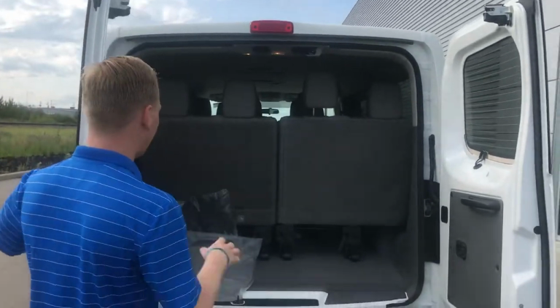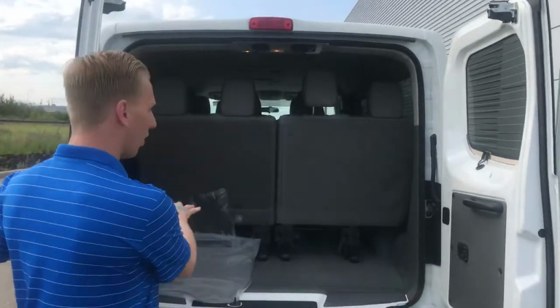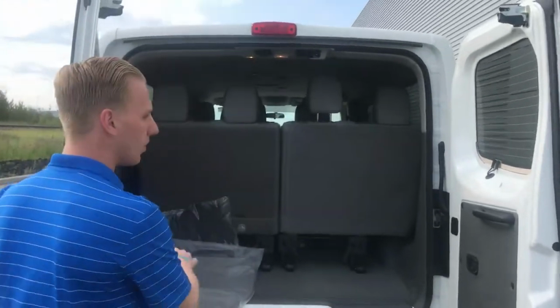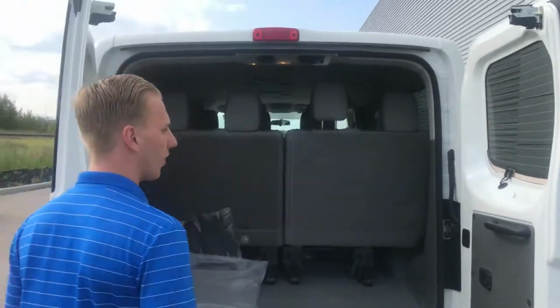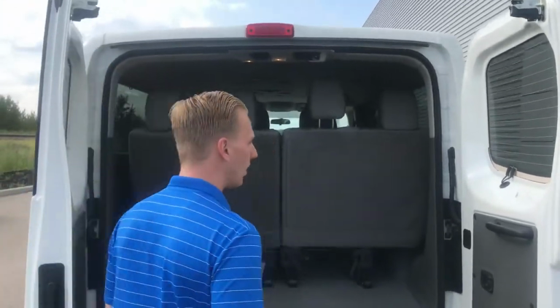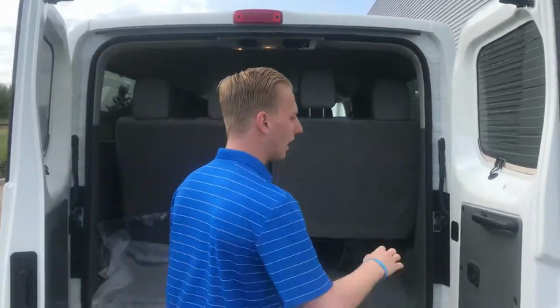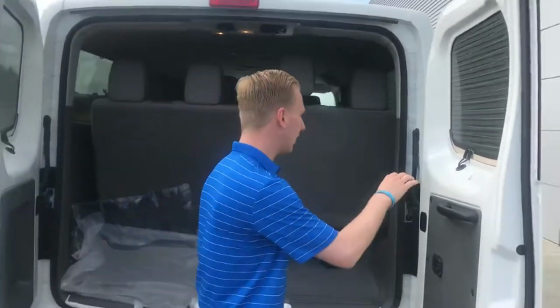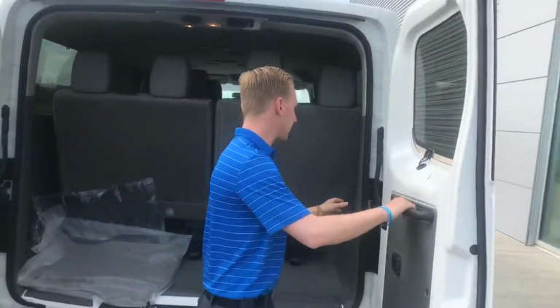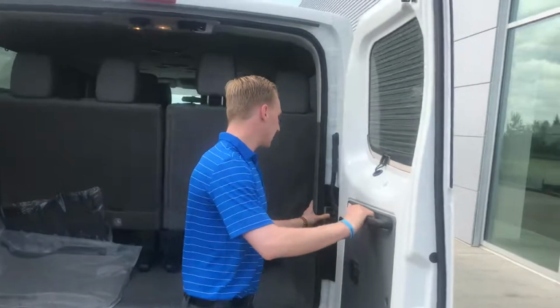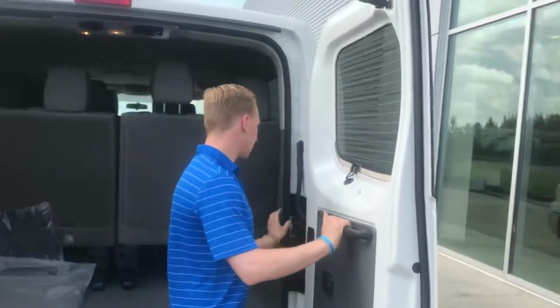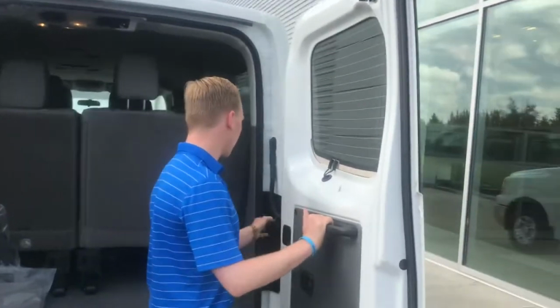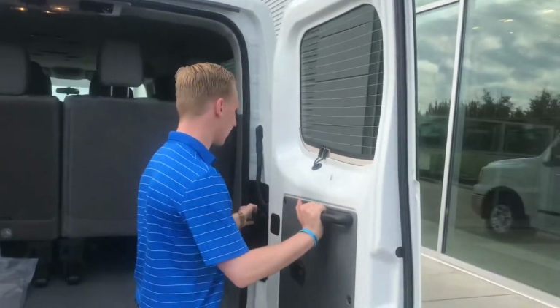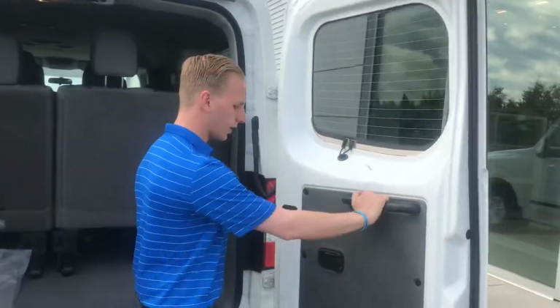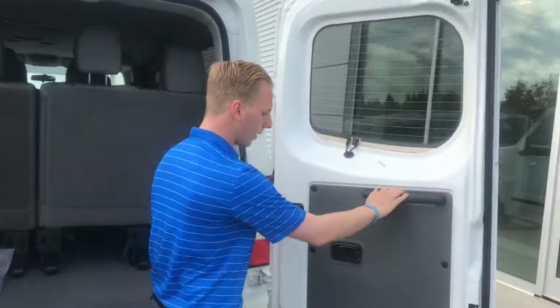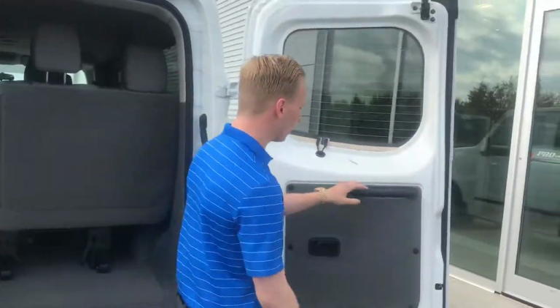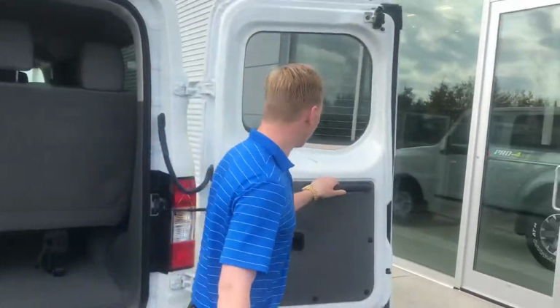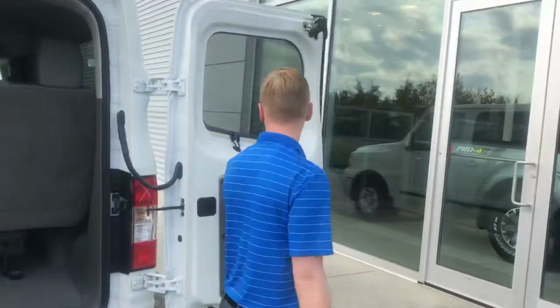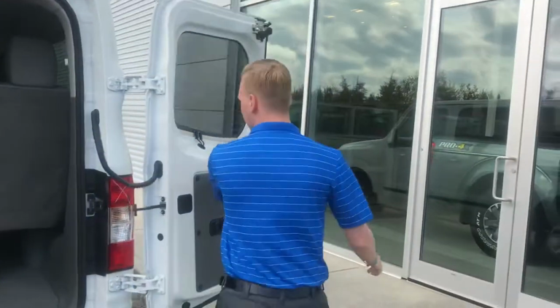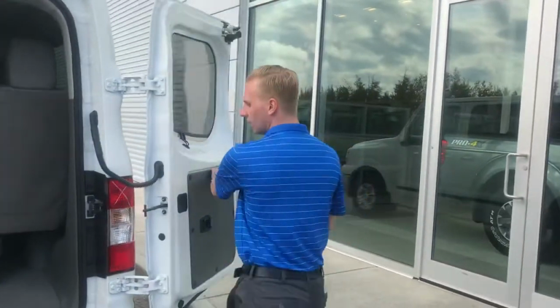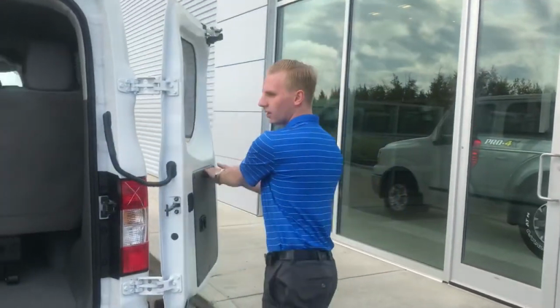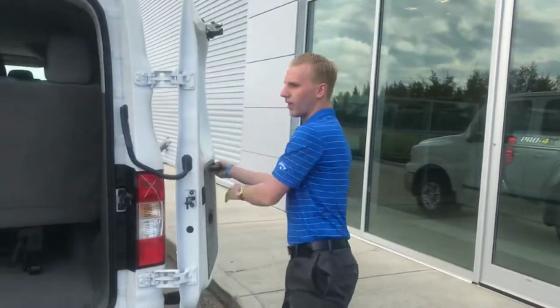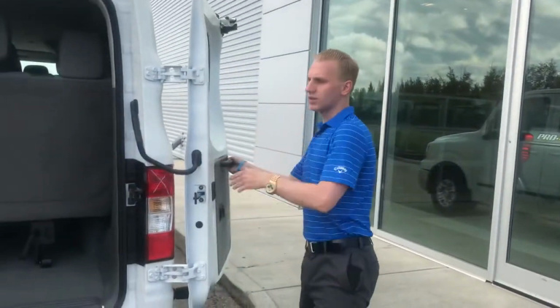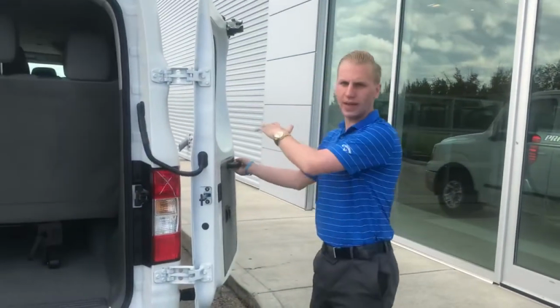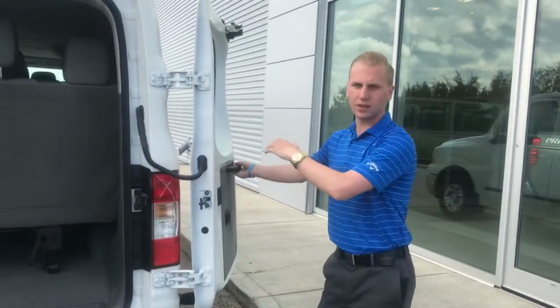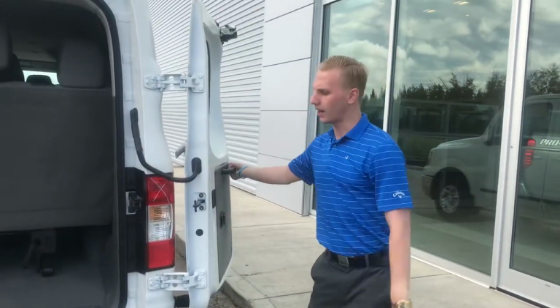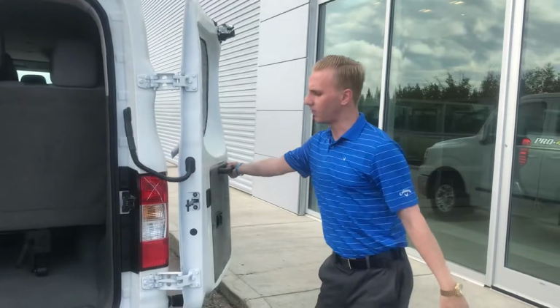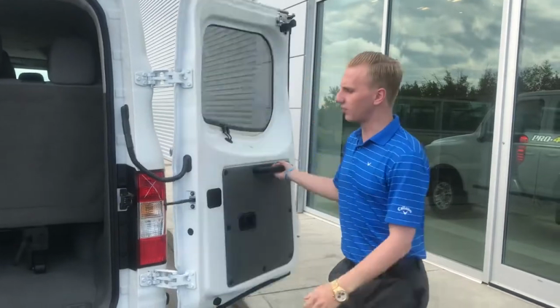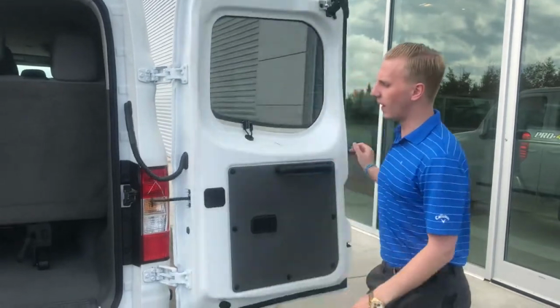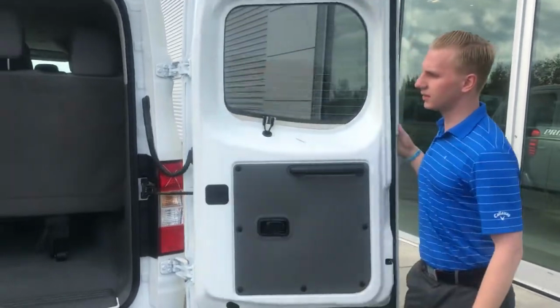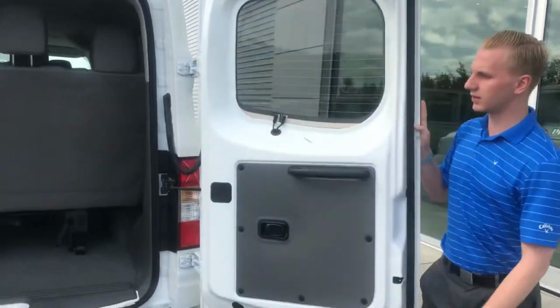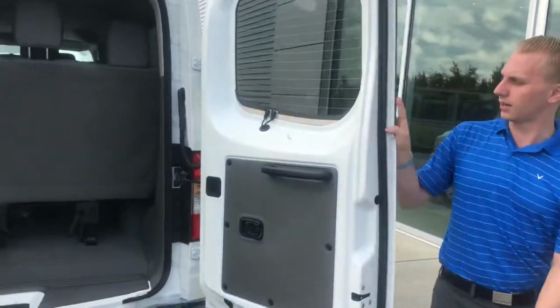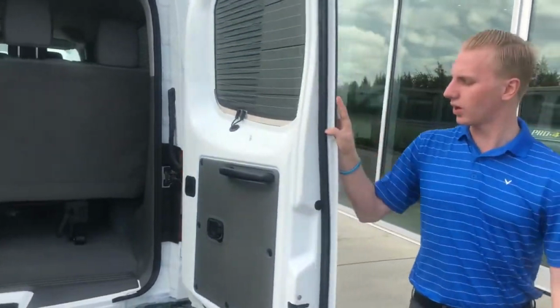Moving on to the back, you're gonna have those ten seats — they're all removable. And if you need to extend these doors out a little bit more, you can absolutely do that just by the click of a lever. There's a magnet on the side to prevent it from banging into the side of the truck.